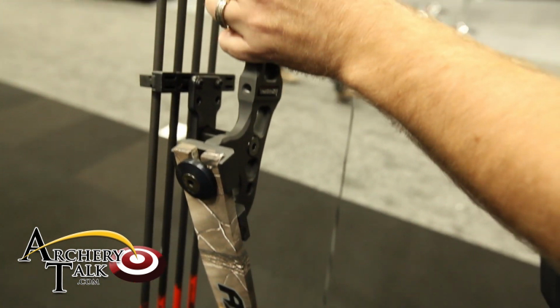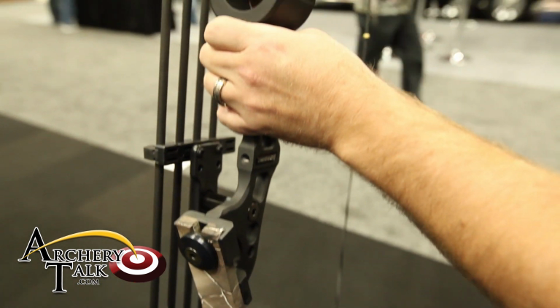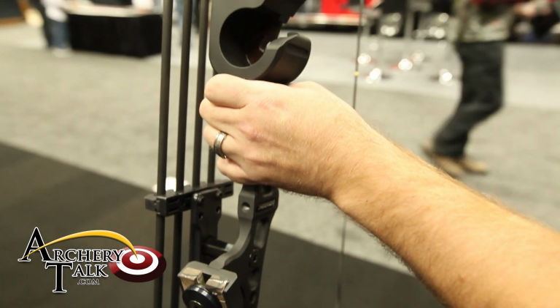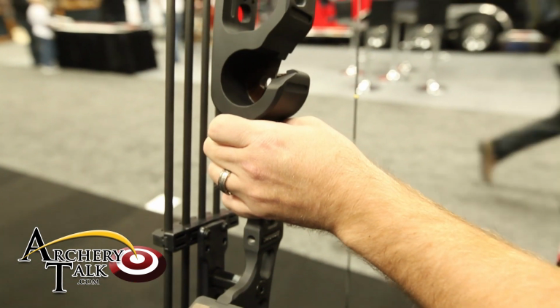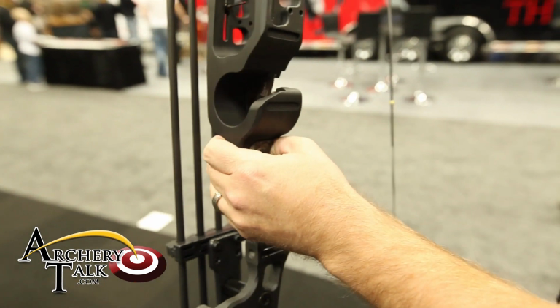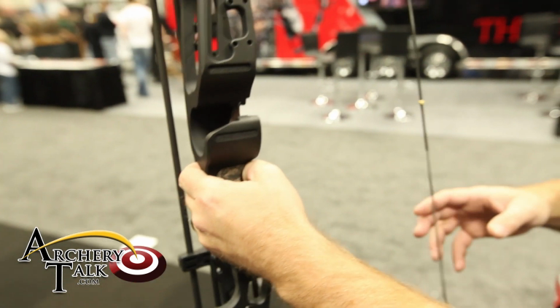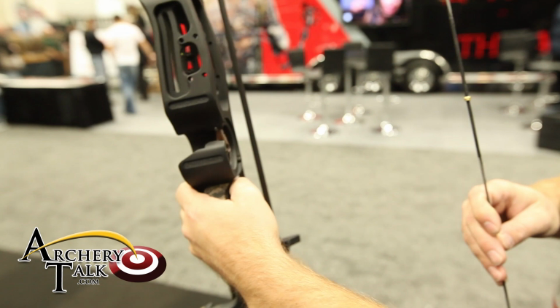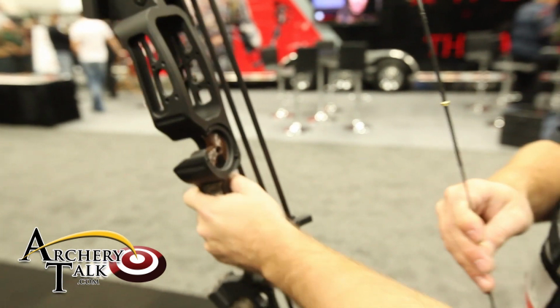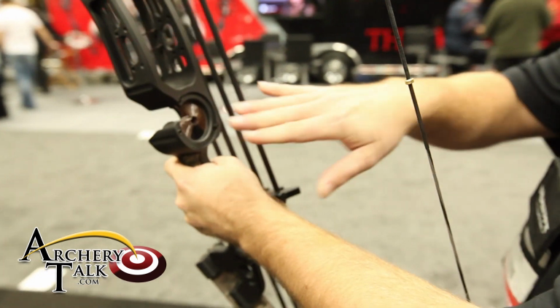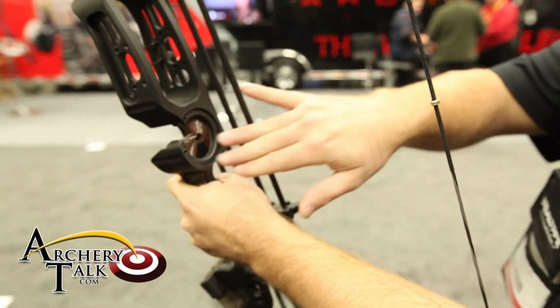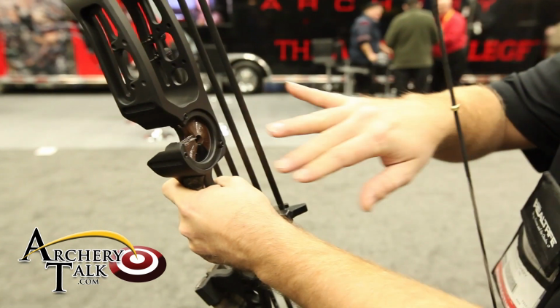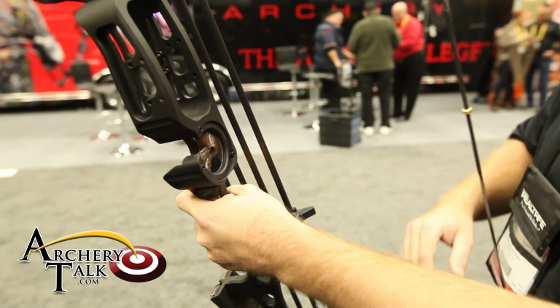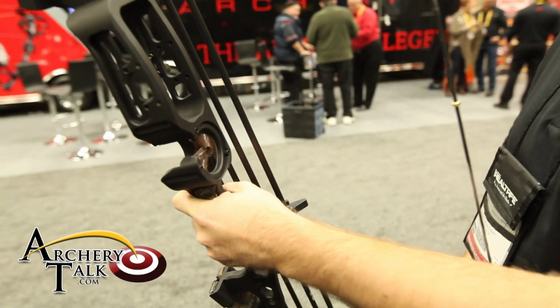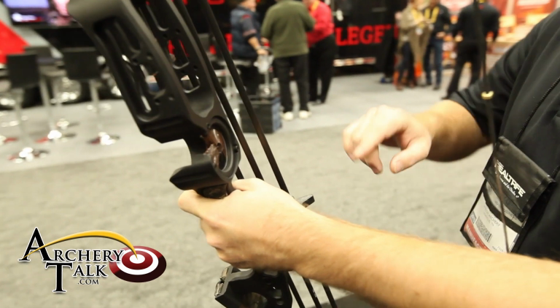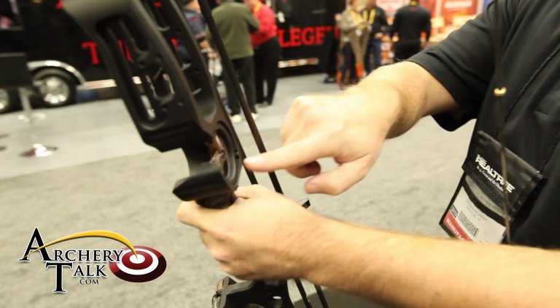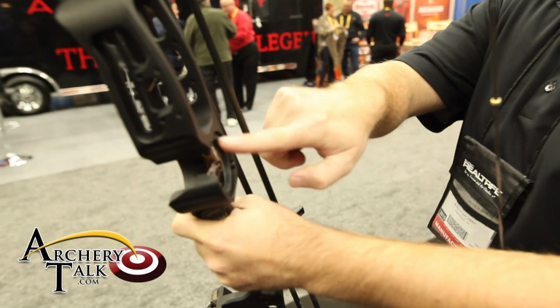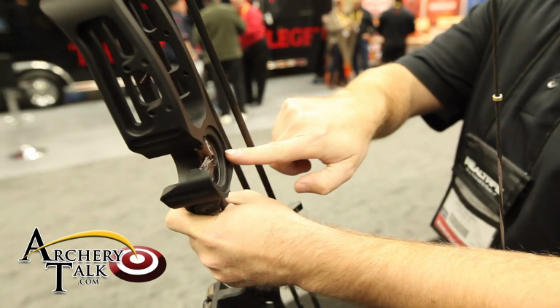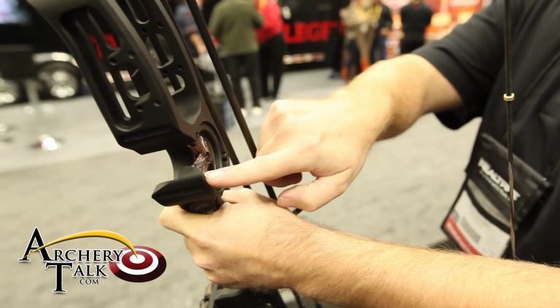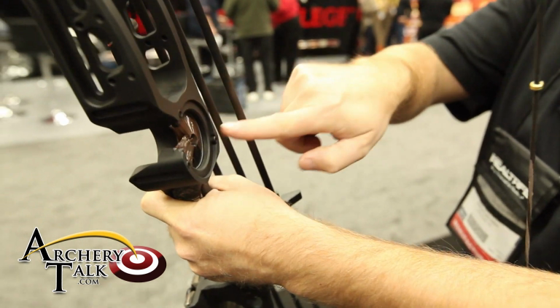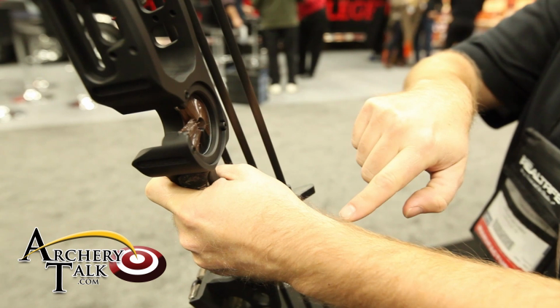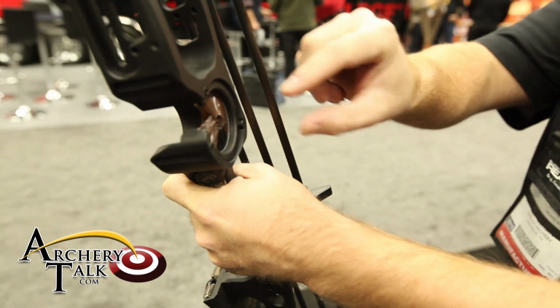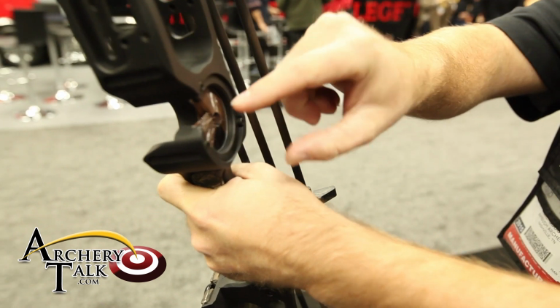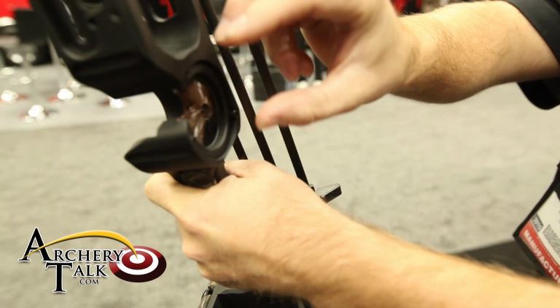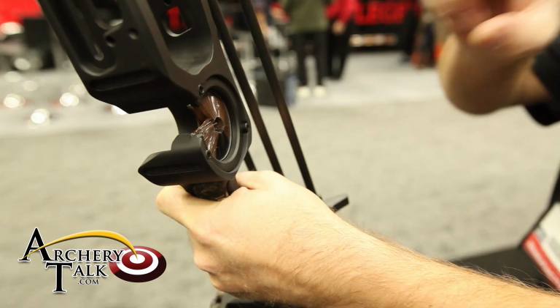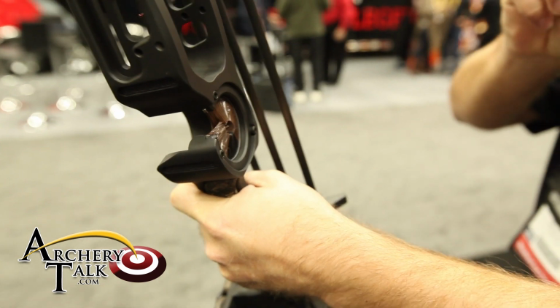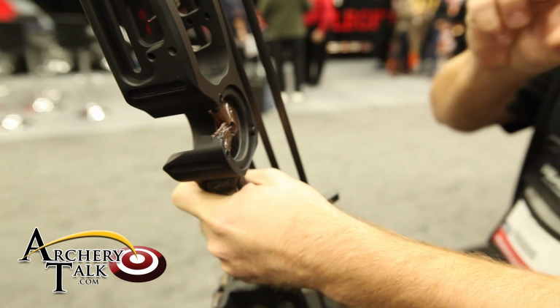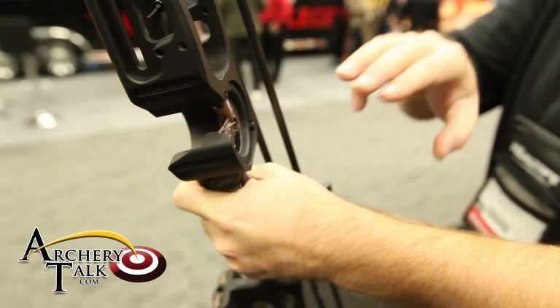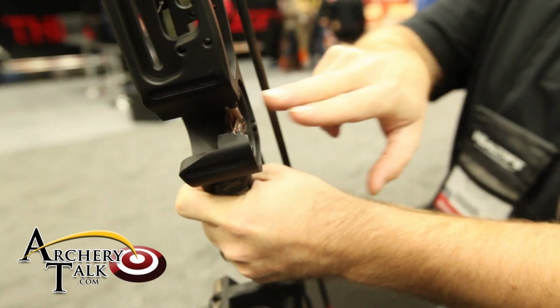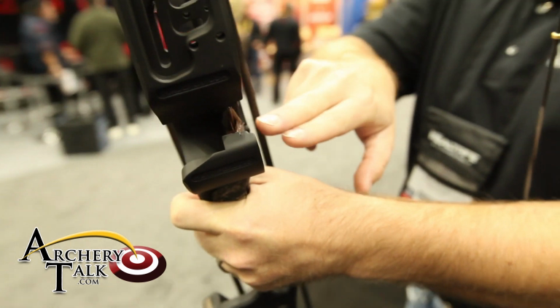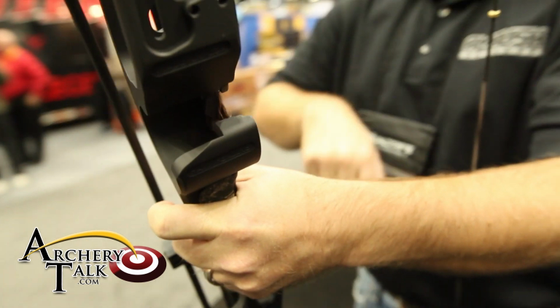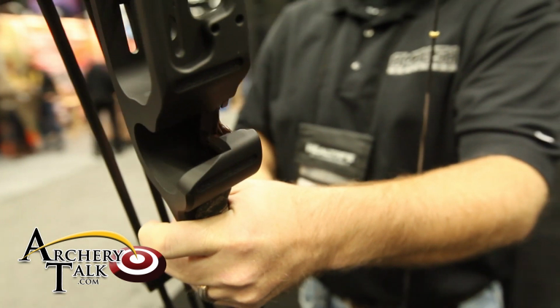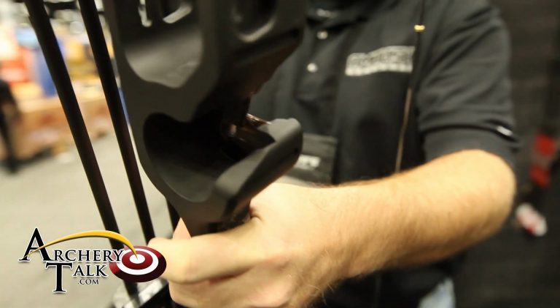A really cool and unique feature about the bow is the way that this capture rest is incorporated. You can actually pull out these three screws right here in the back, pull the regular hunting biscuit out, and replace it with a bowfishing biscuit.